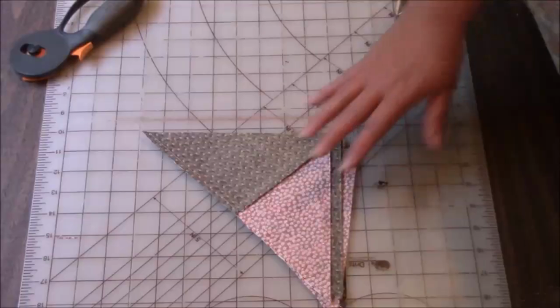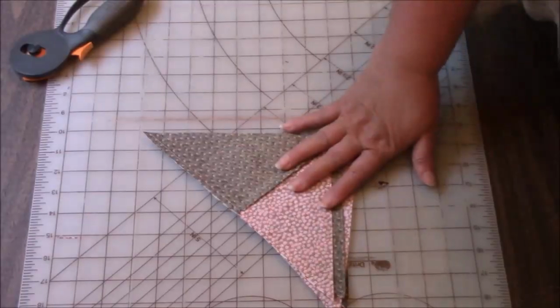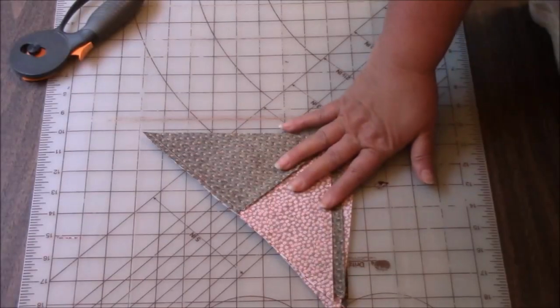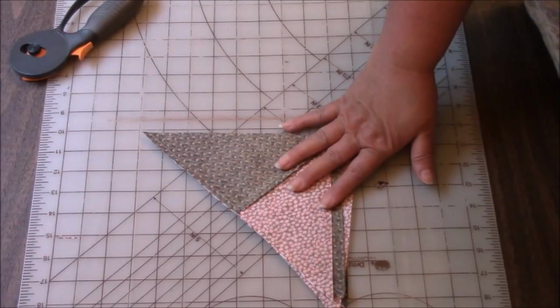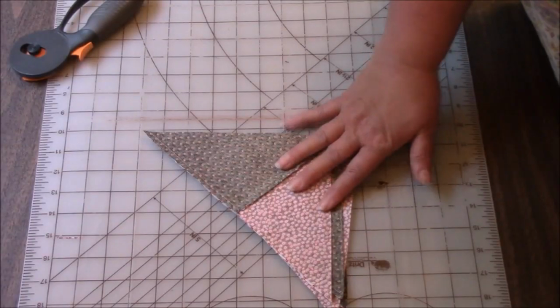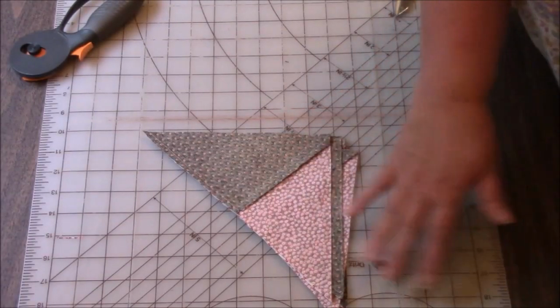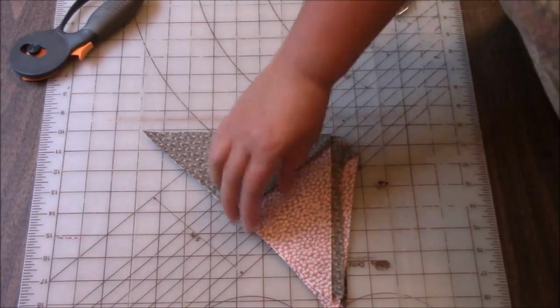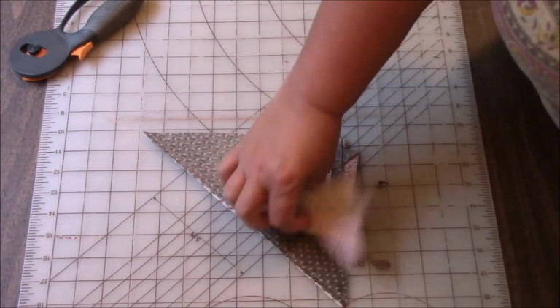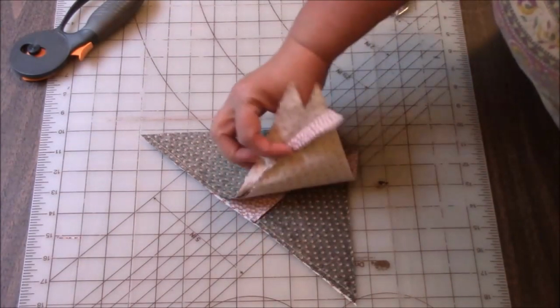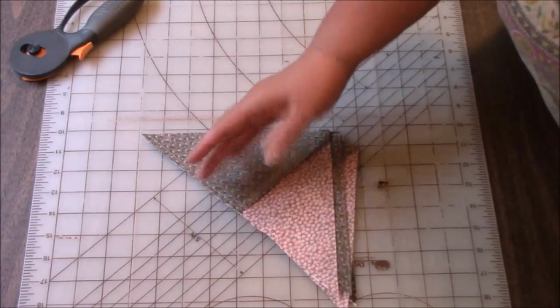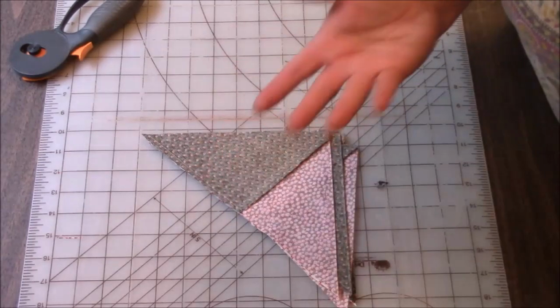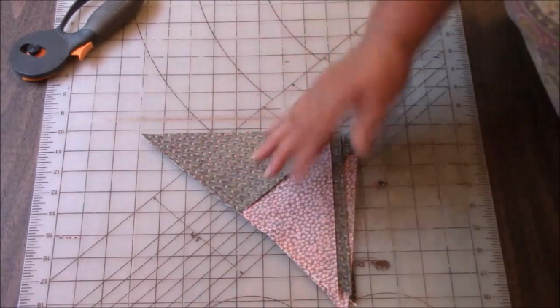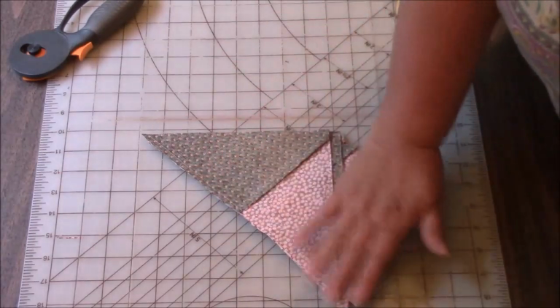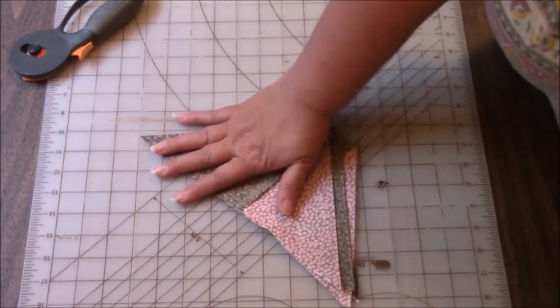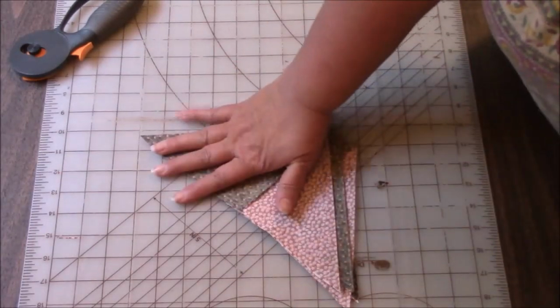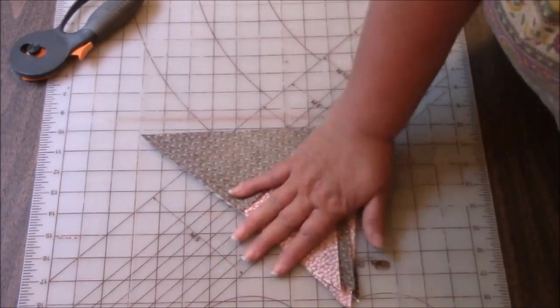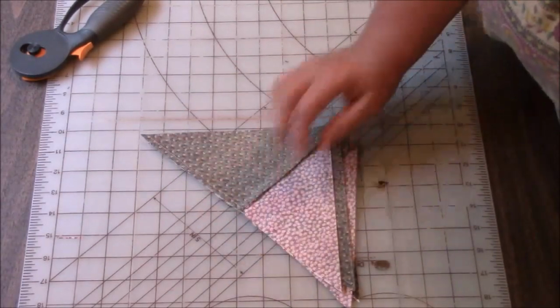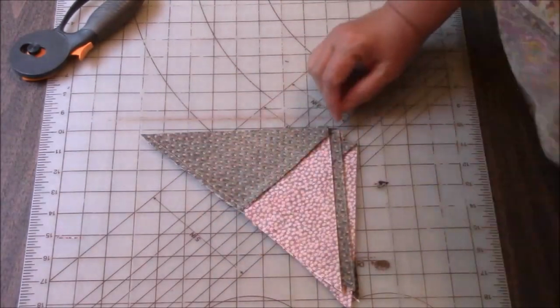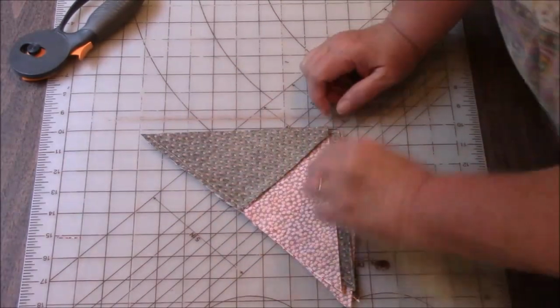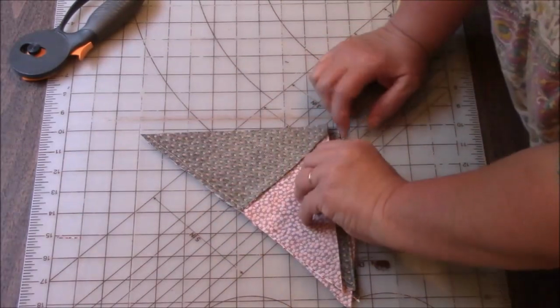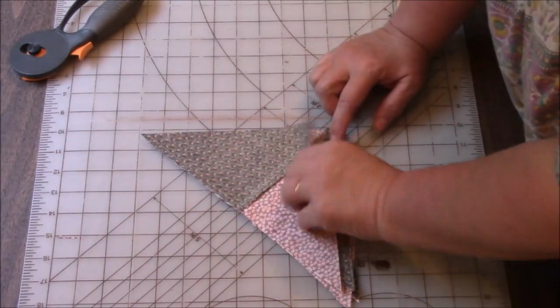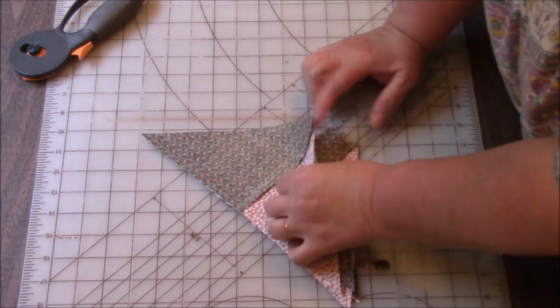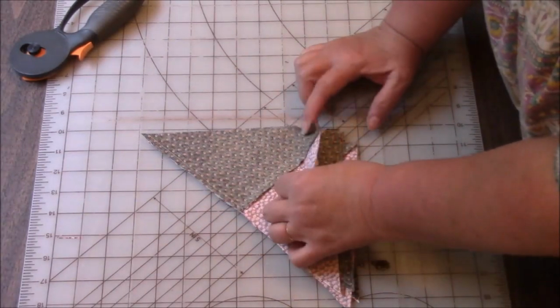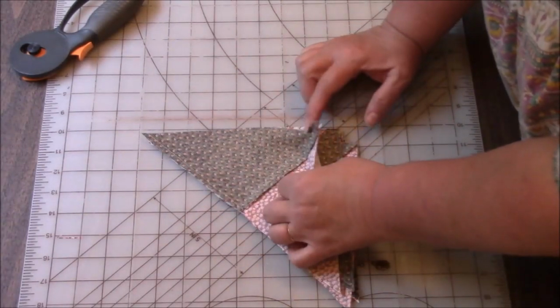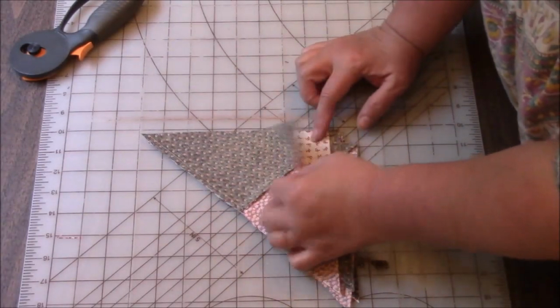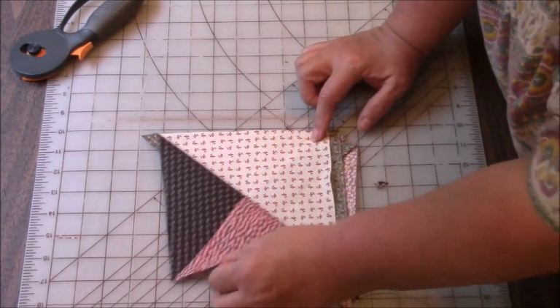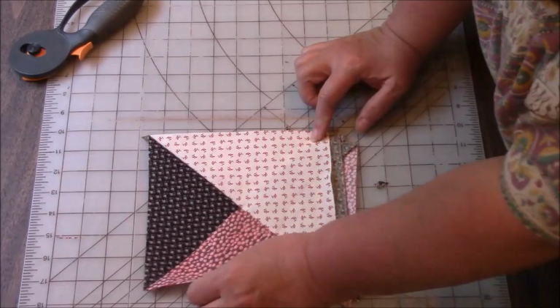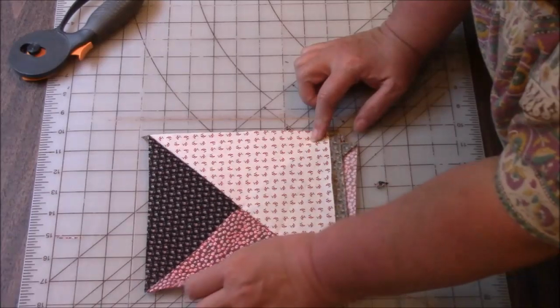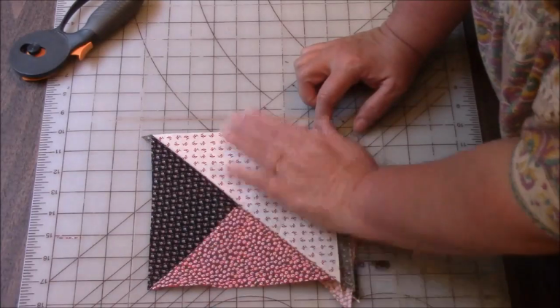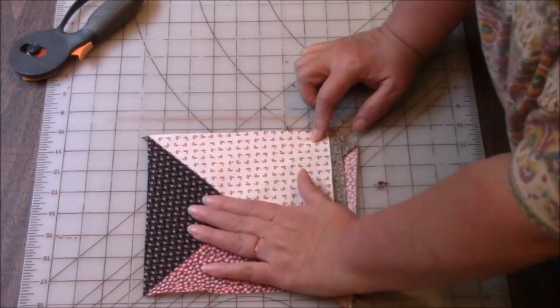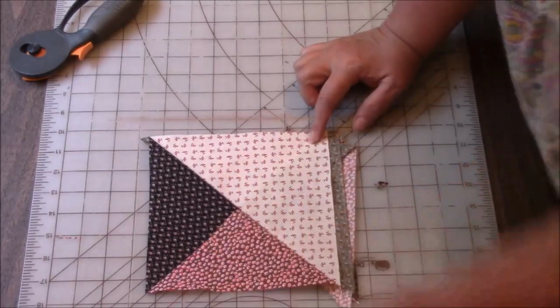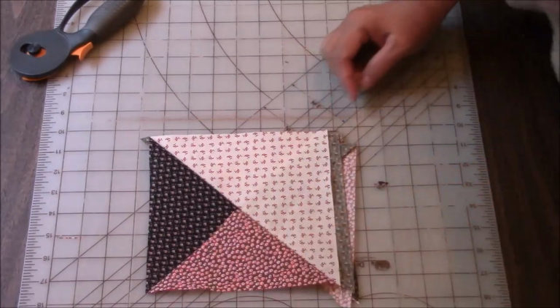I am taking these to the iron with the dark sides up. I'm going to press to set the seam, and then I will take each one, flip it back, and press open.